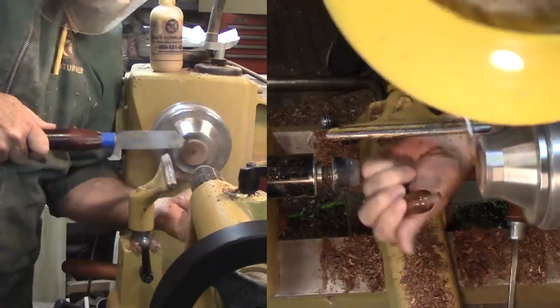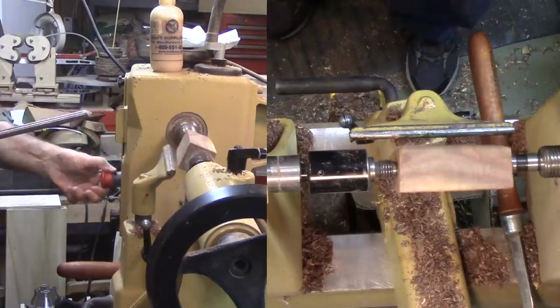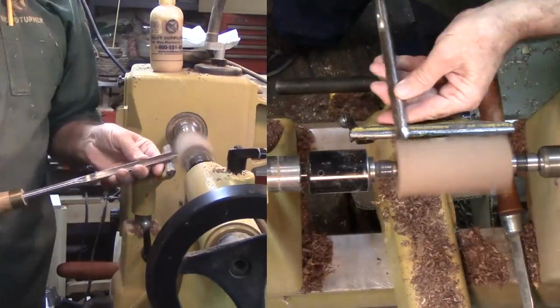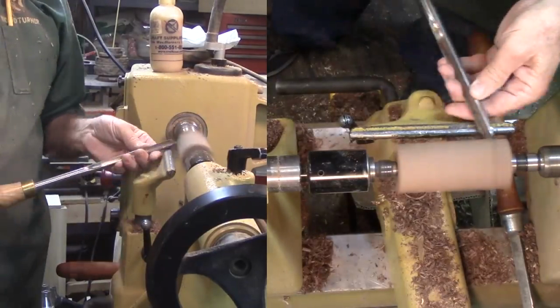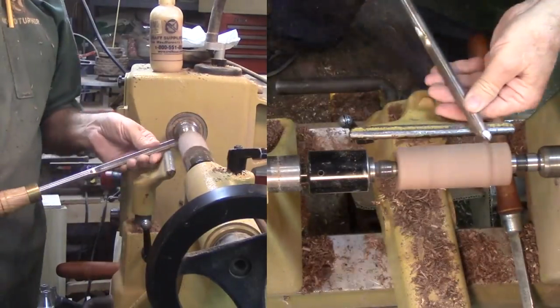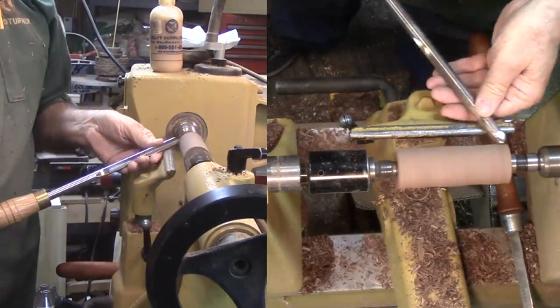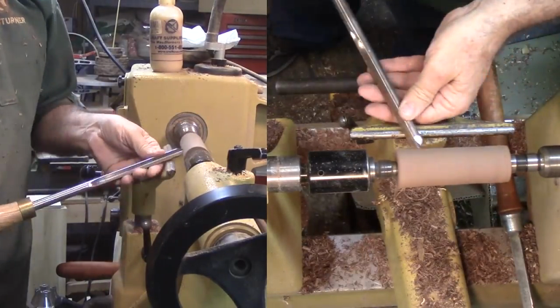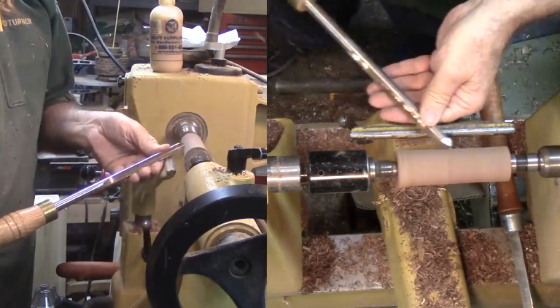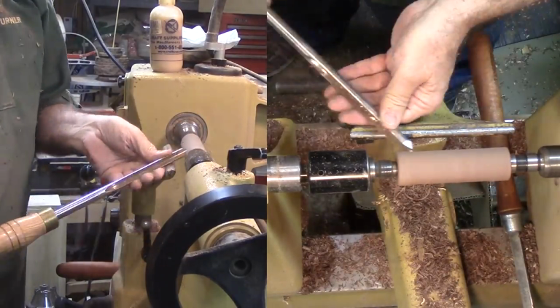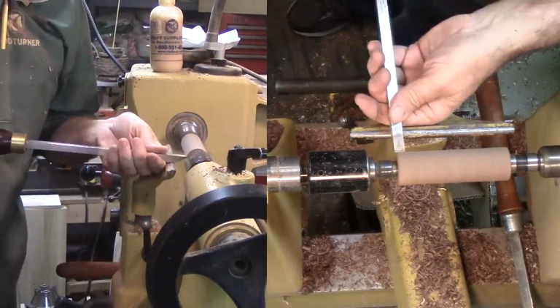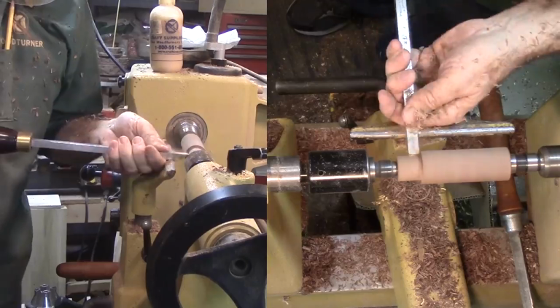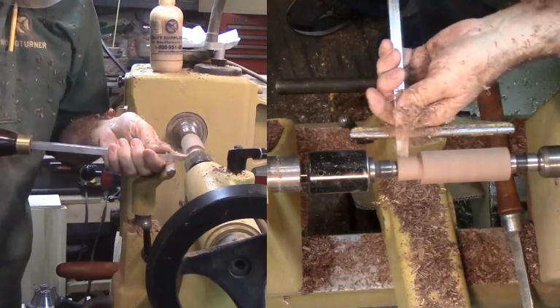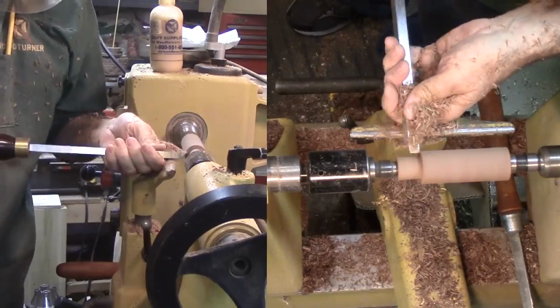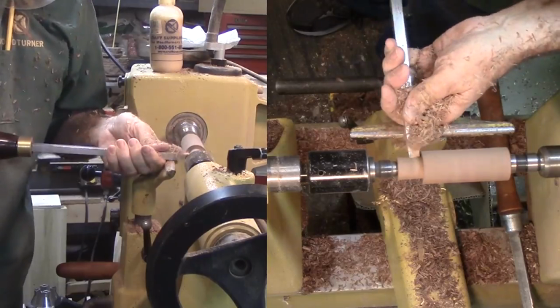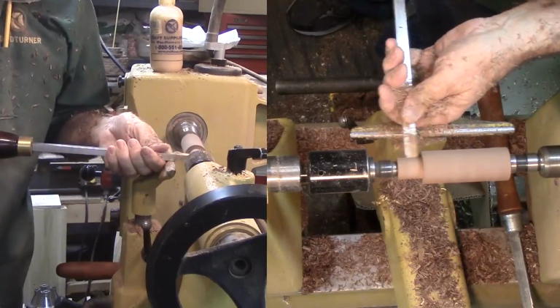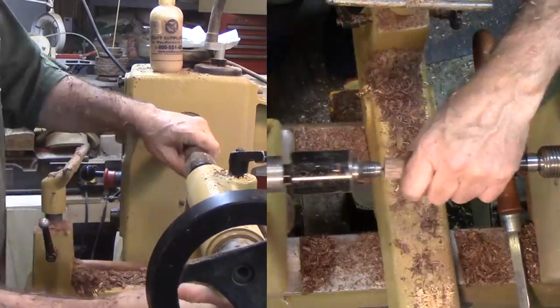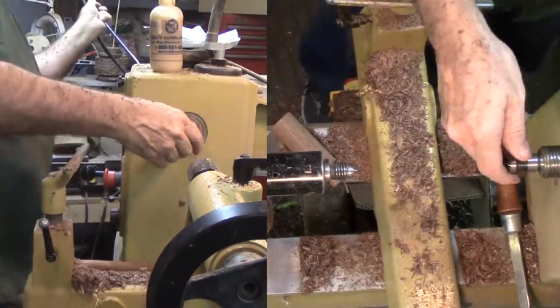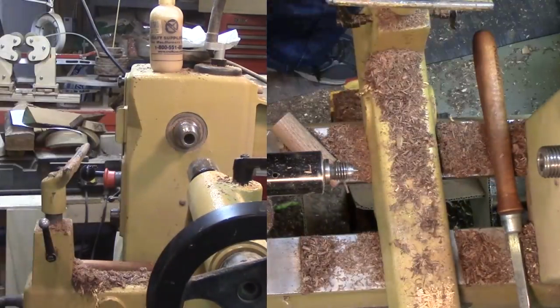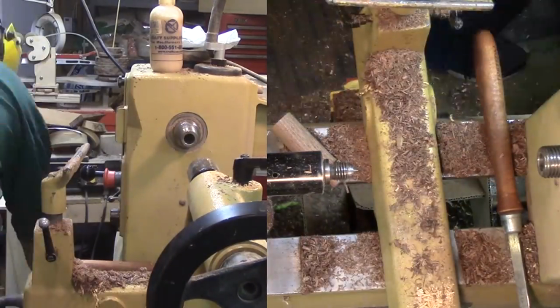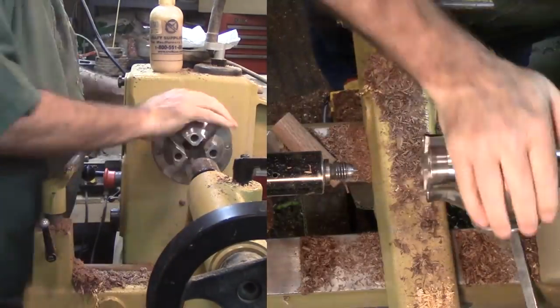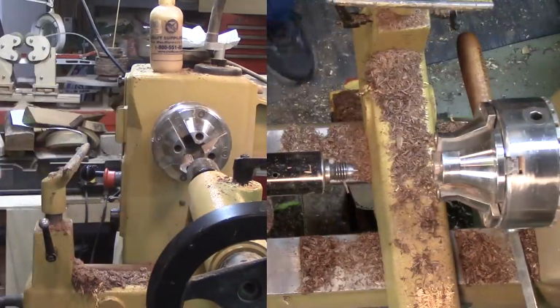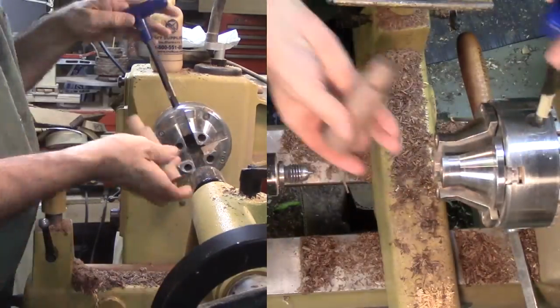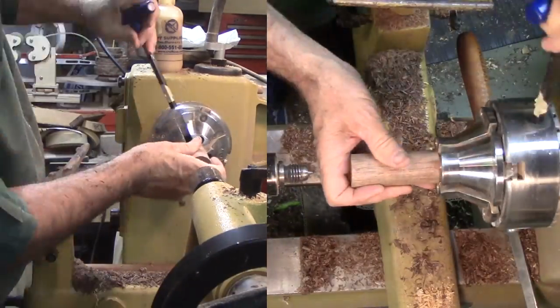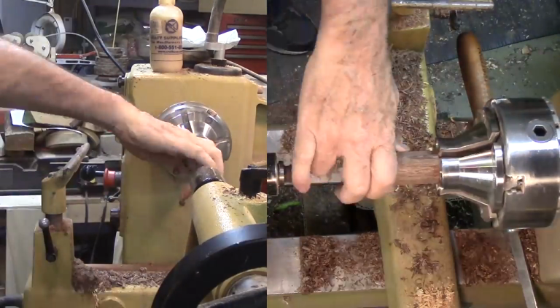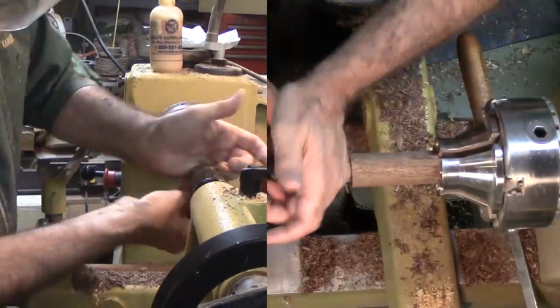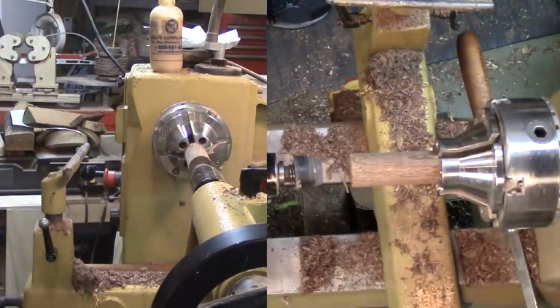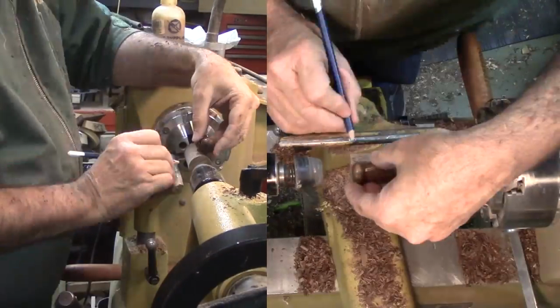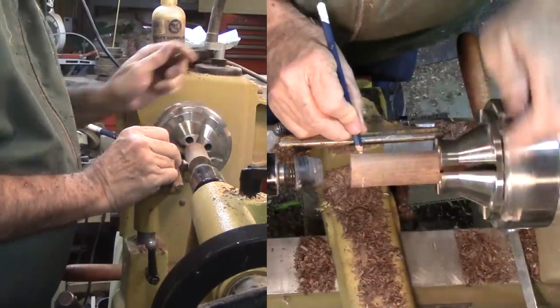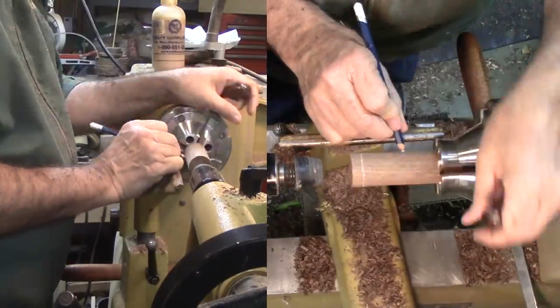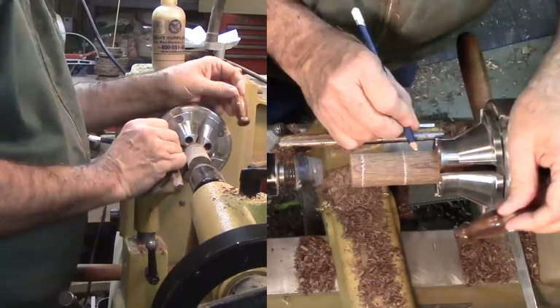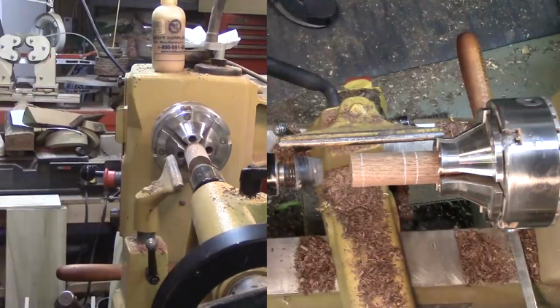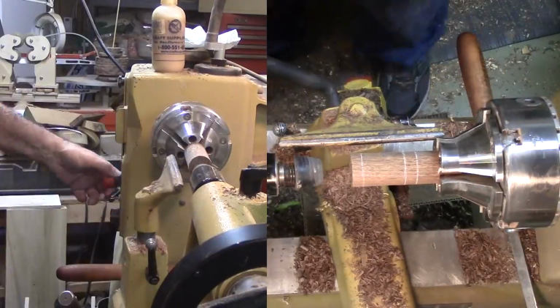I ran out of wood before finishing the second hind leg, so I had to rough out another piece — pretty much the same process except I'll start with a shorter piece of wood.